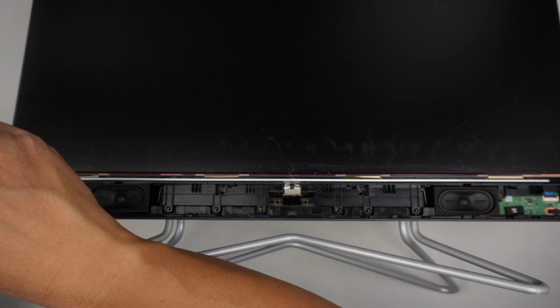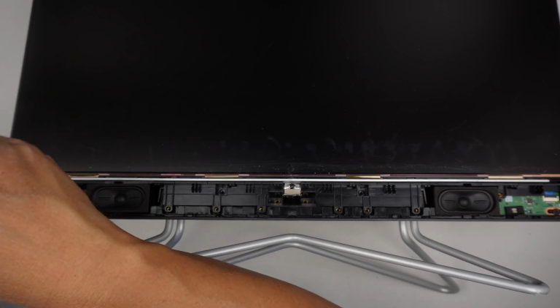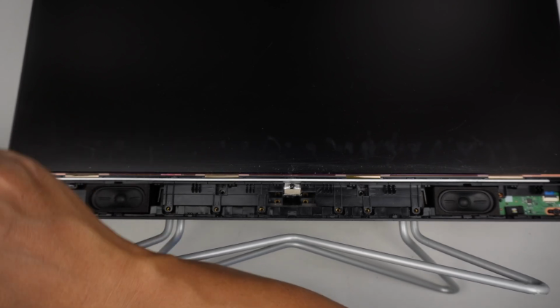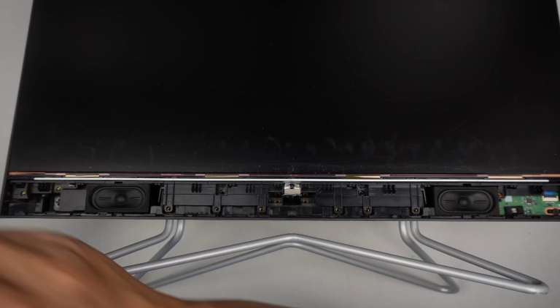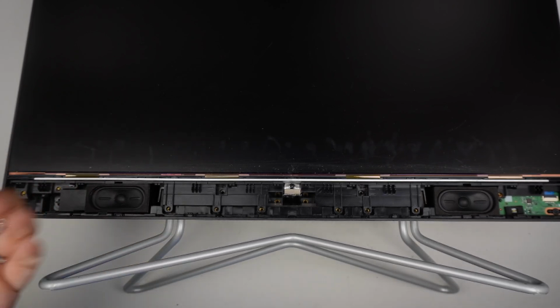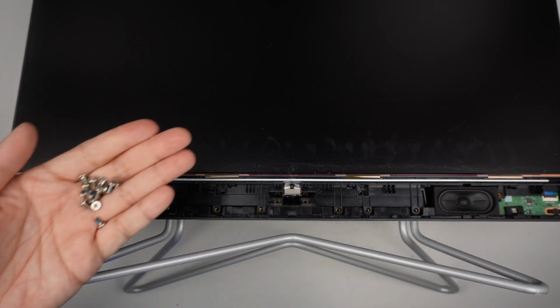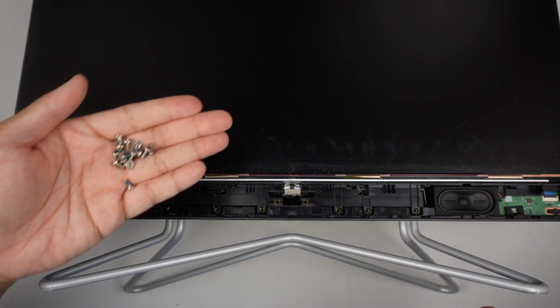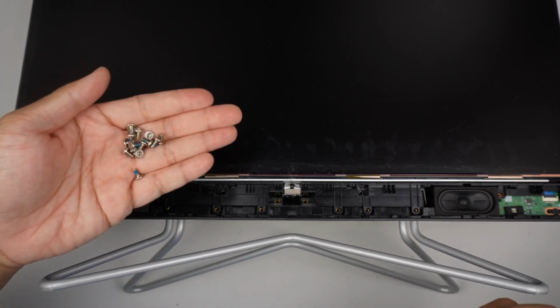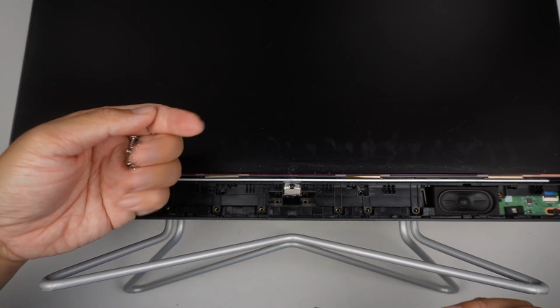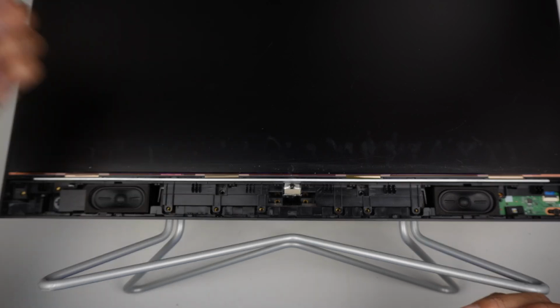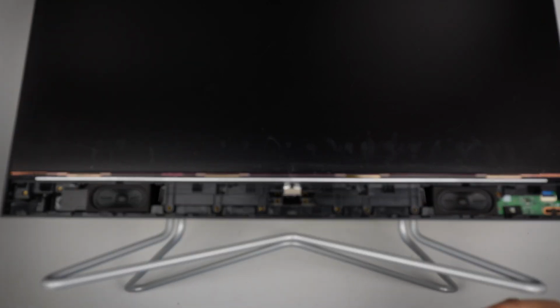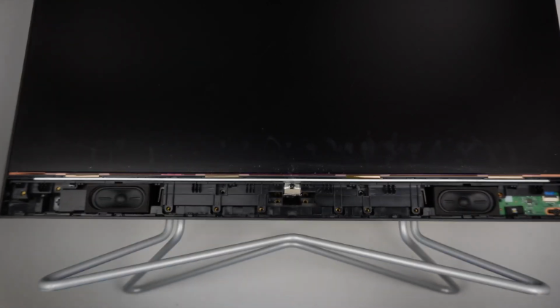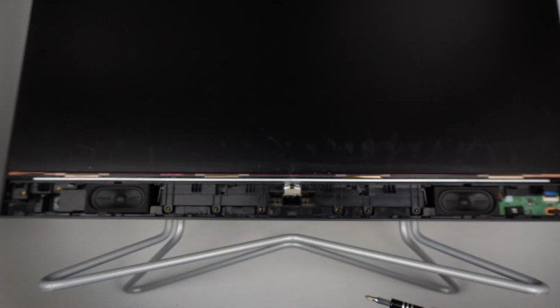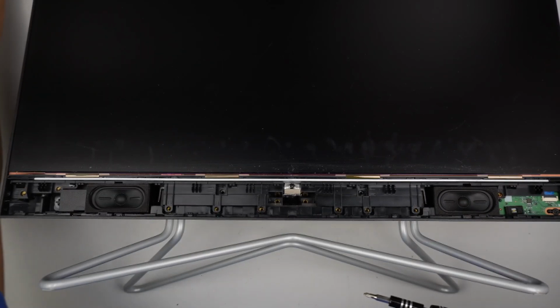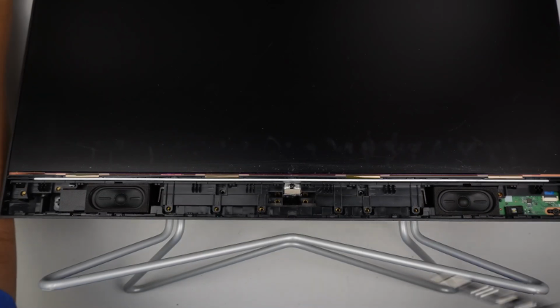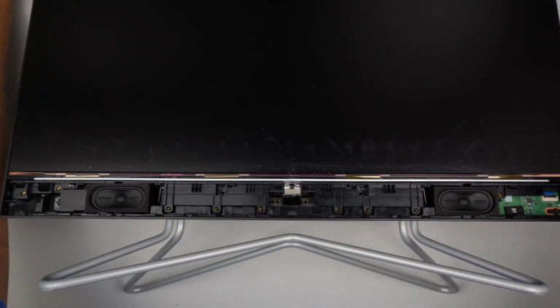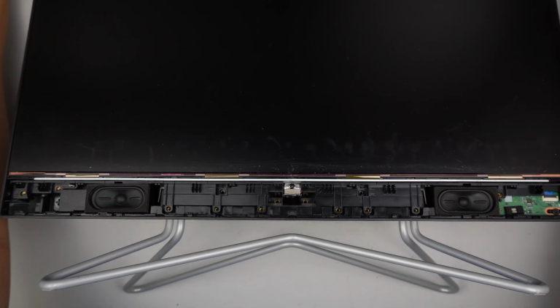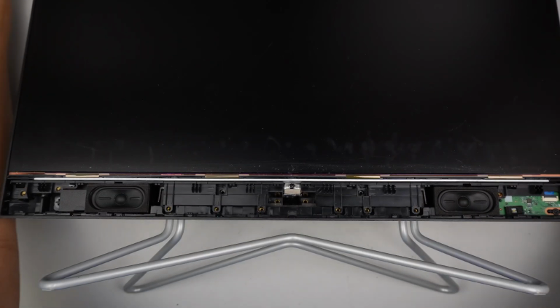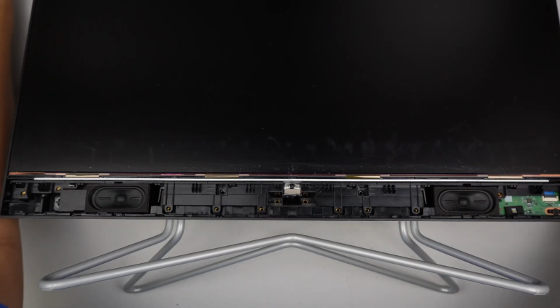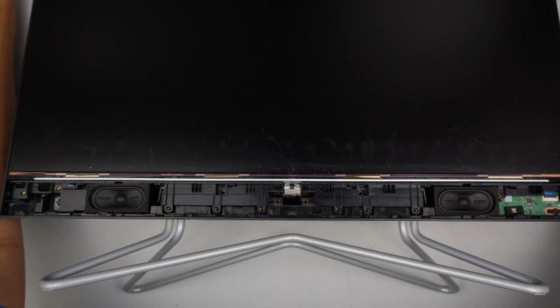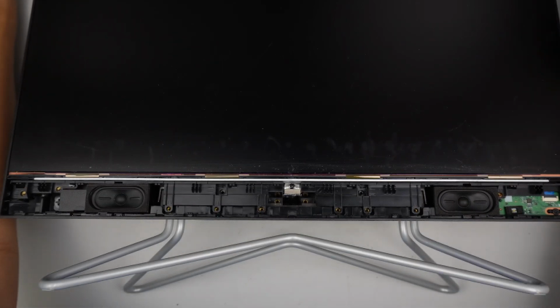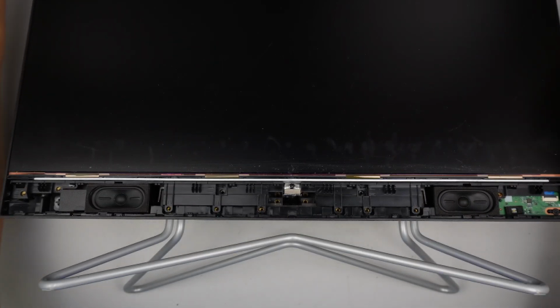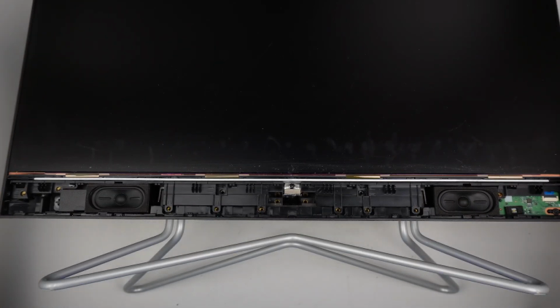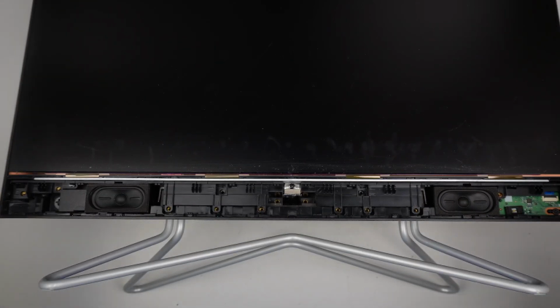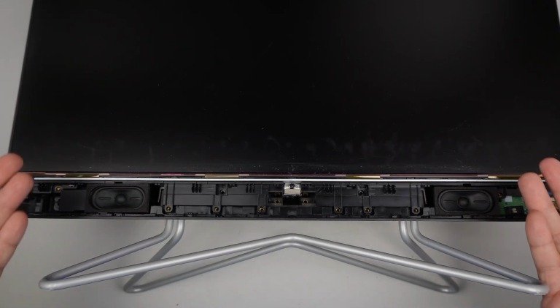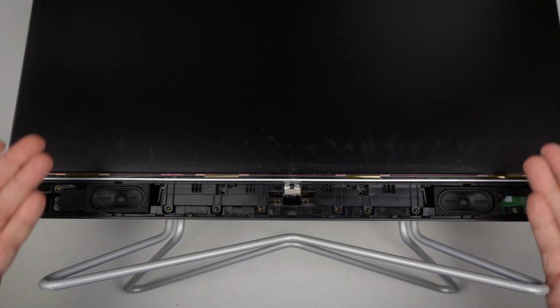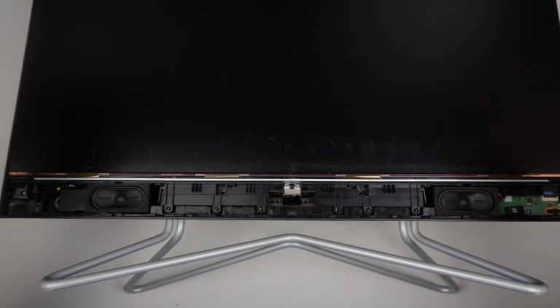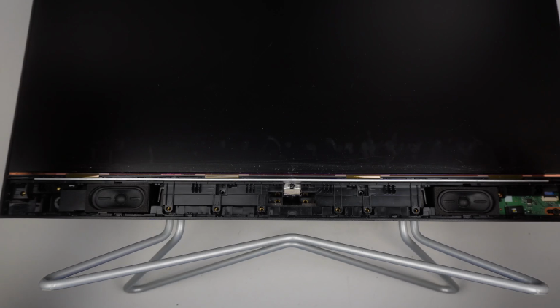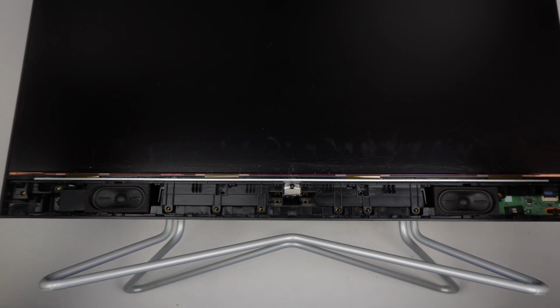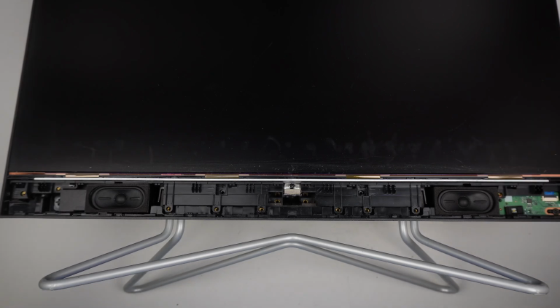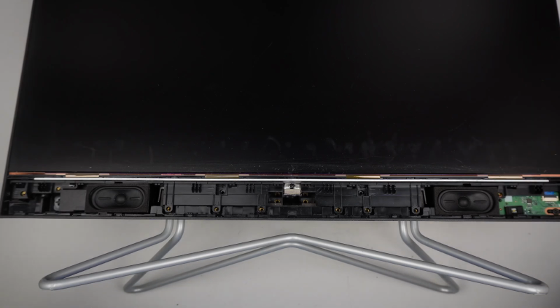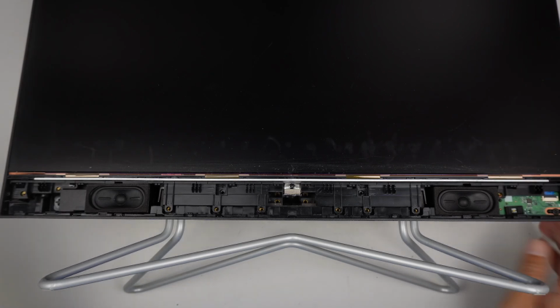So once you have all the screws removed — I think there are 15 of them — once you remove all the screws, the next step is to remove the LCD screen.